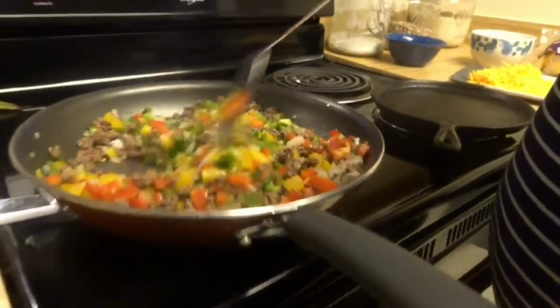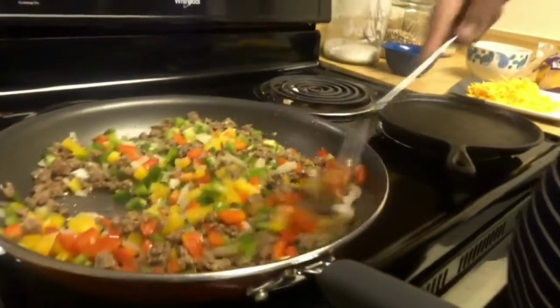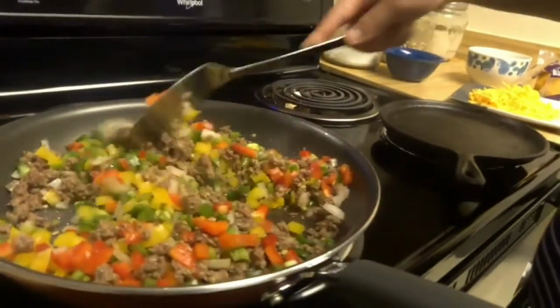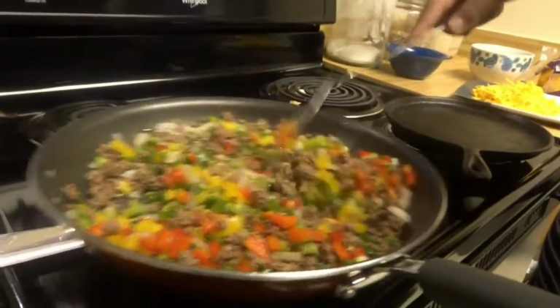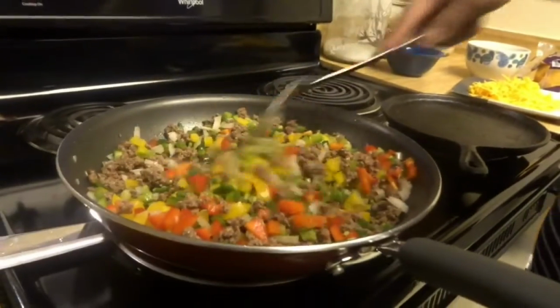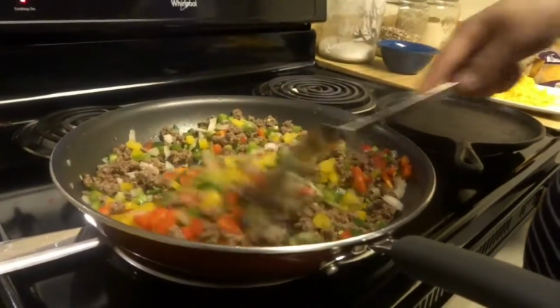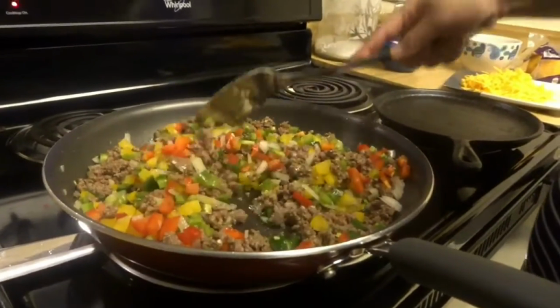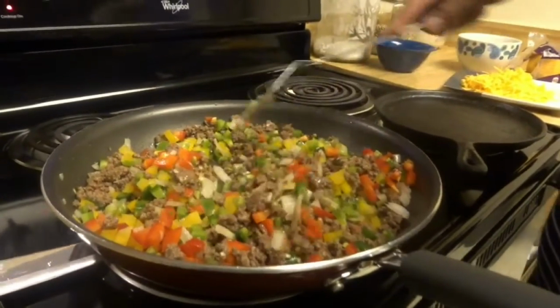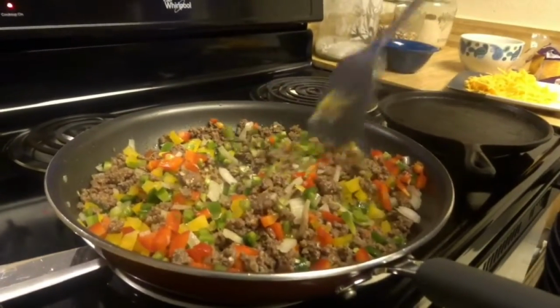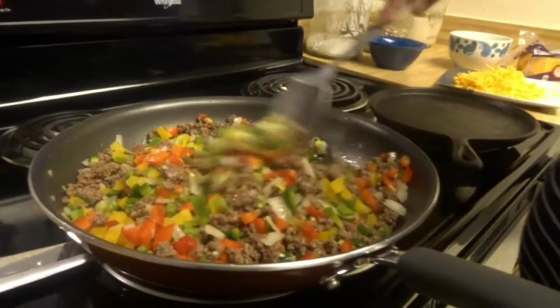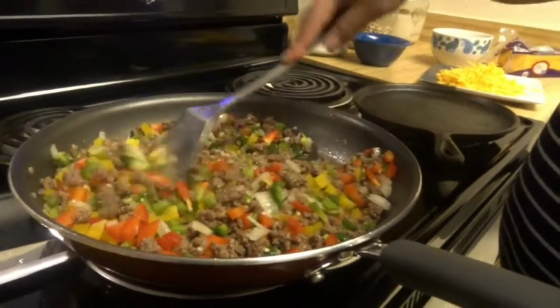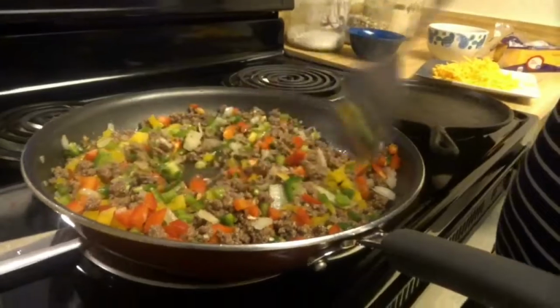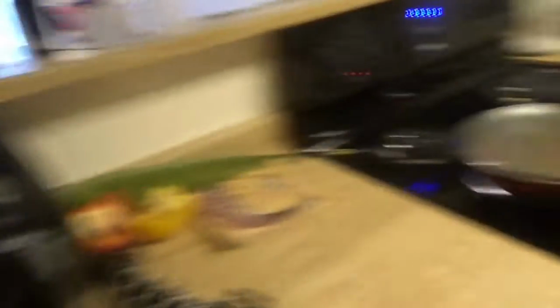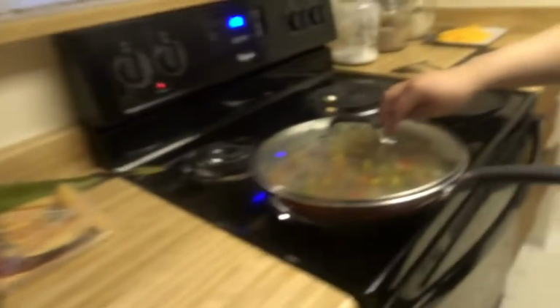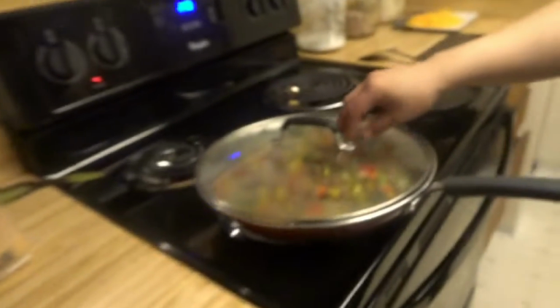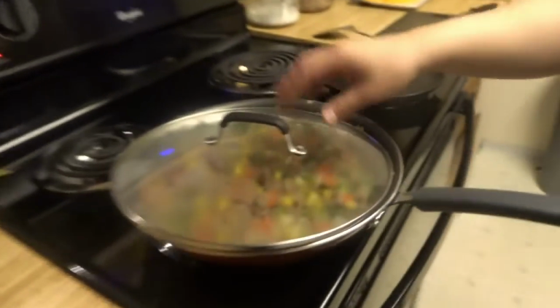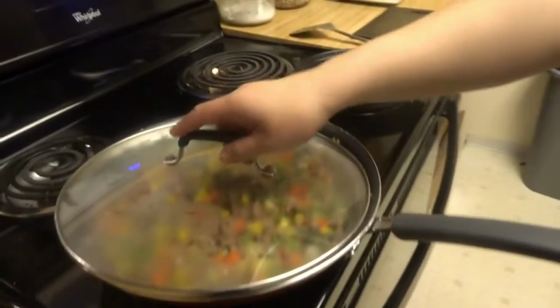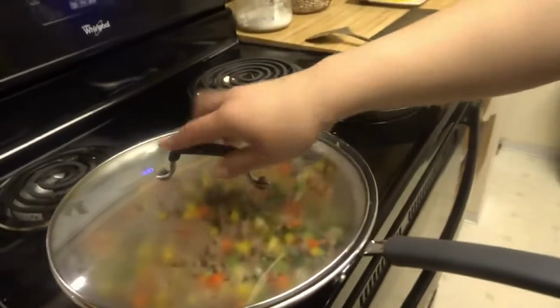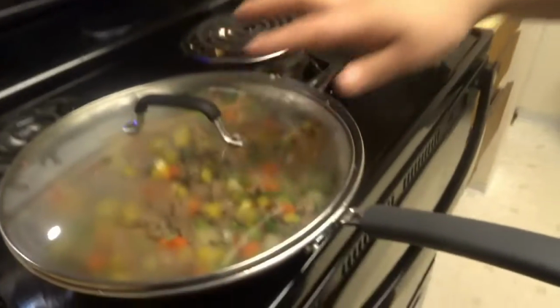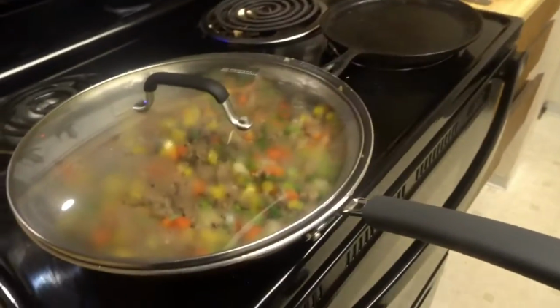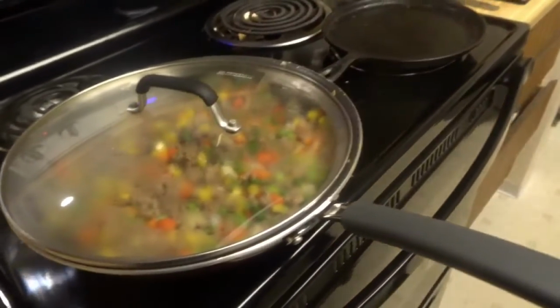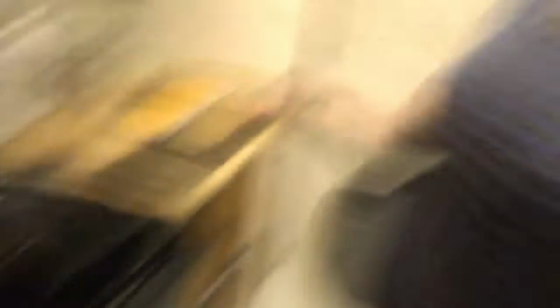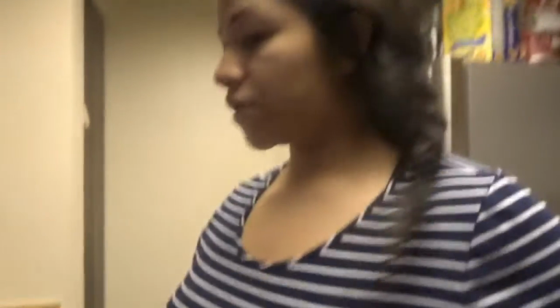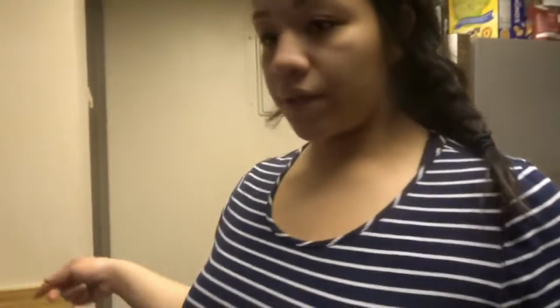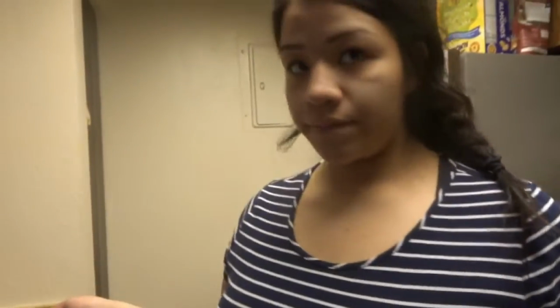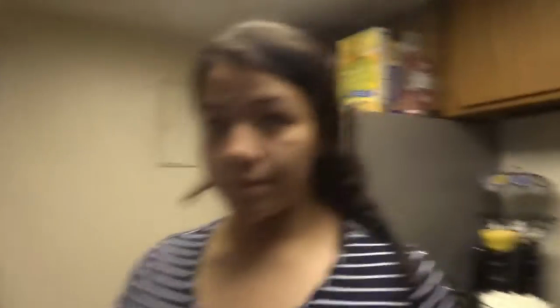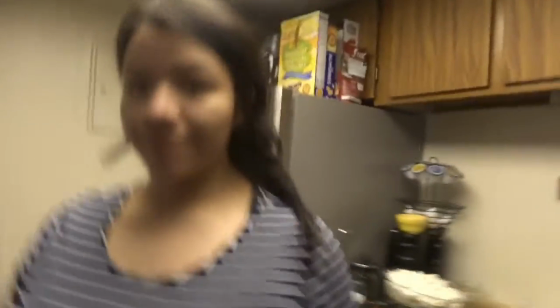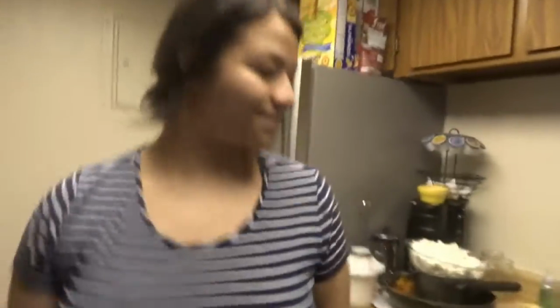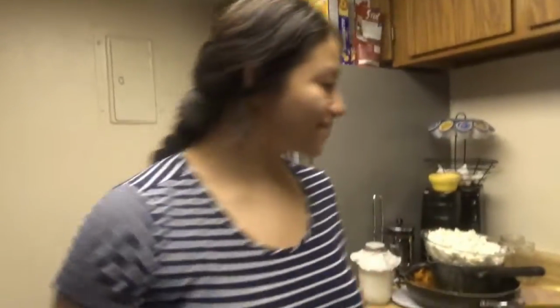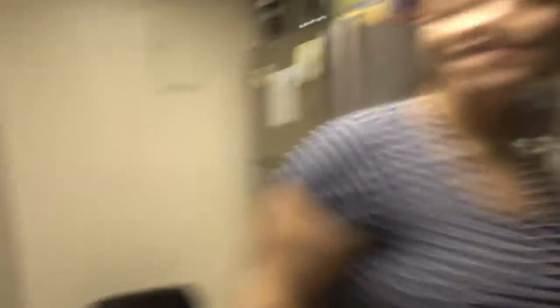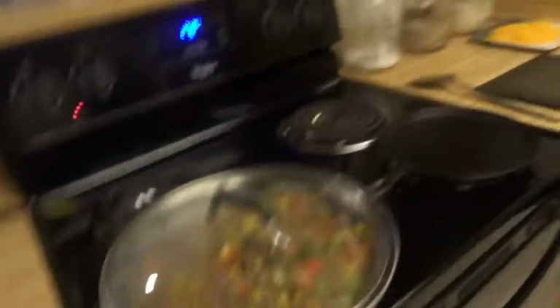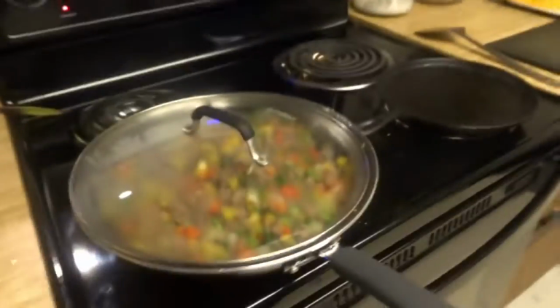We're just going to let it cook for a little bit more. When it's done cooking, I'm going to start rolling.